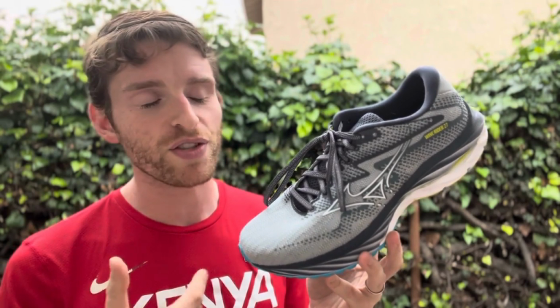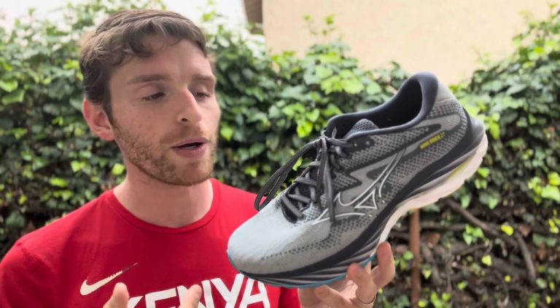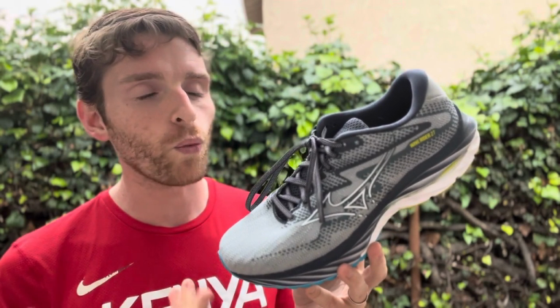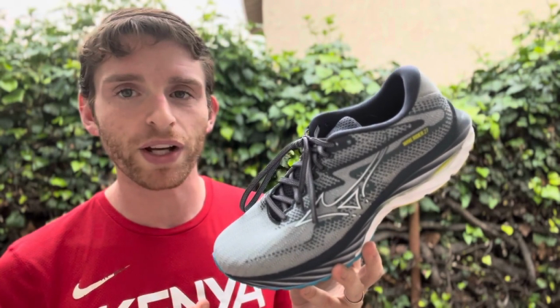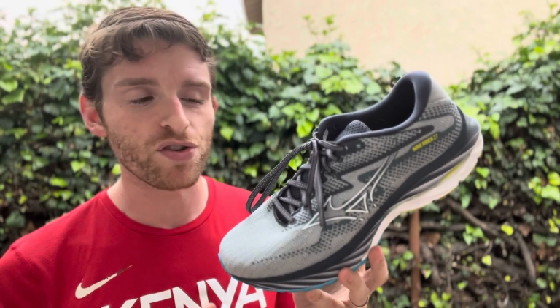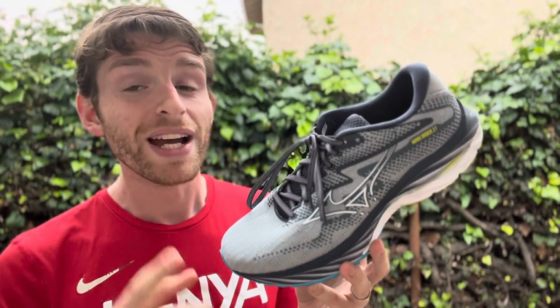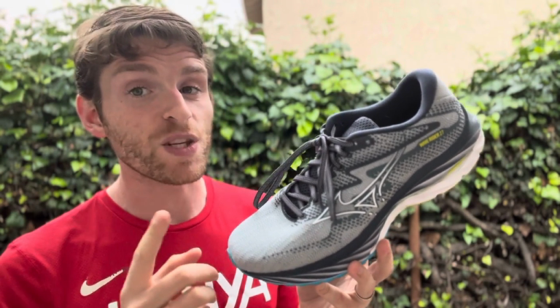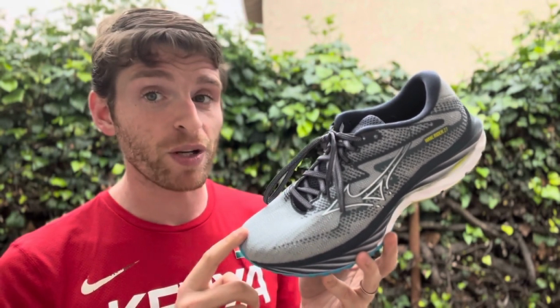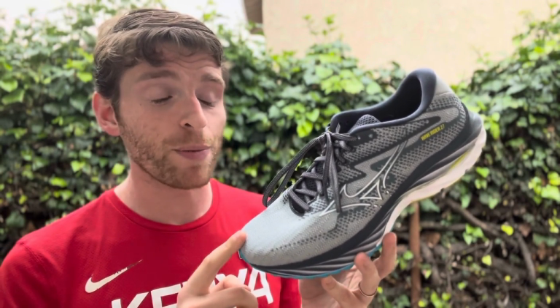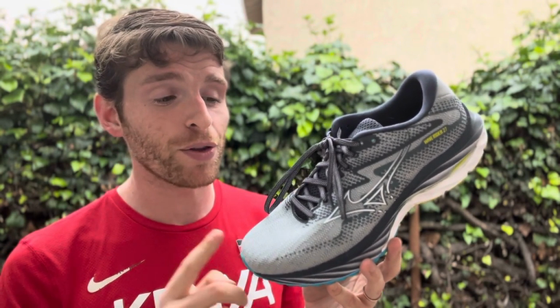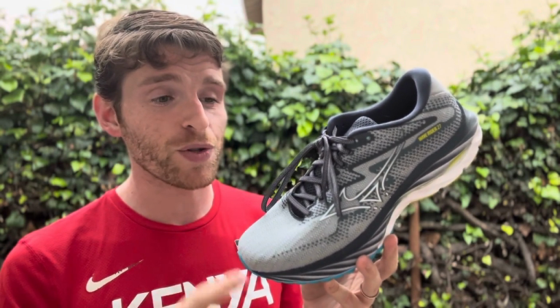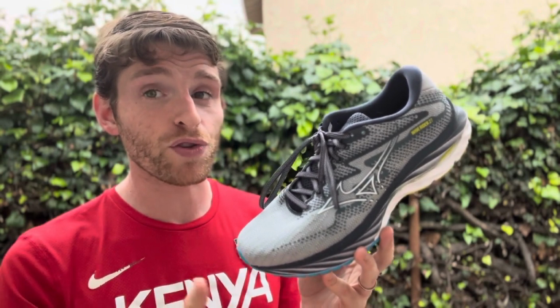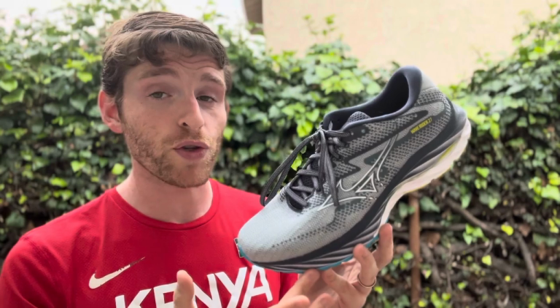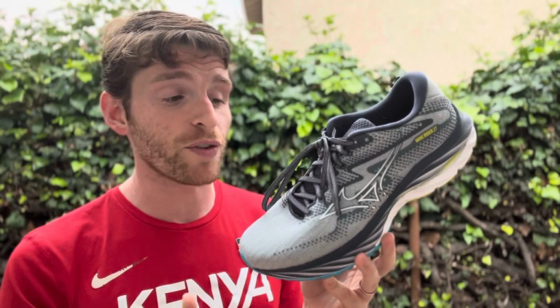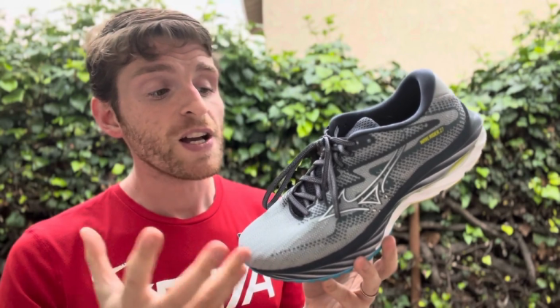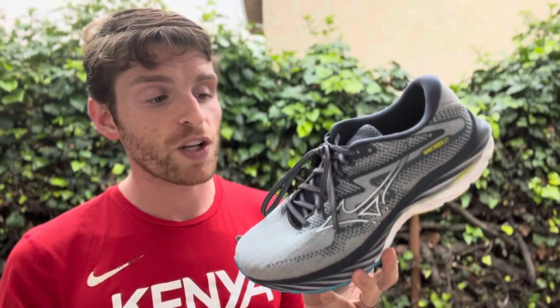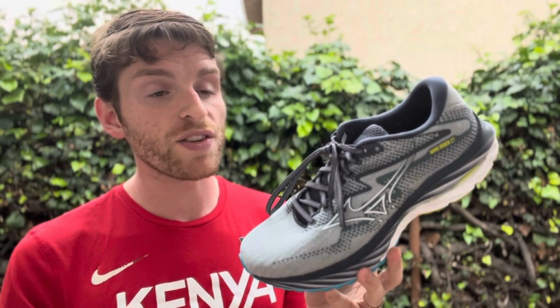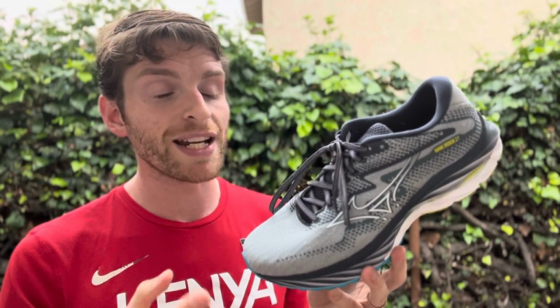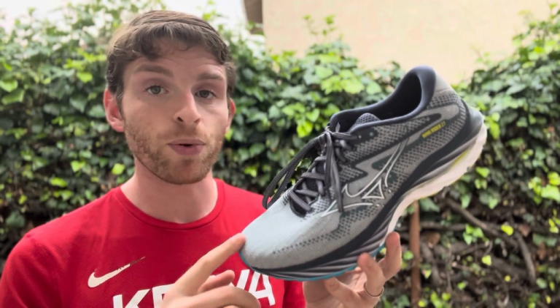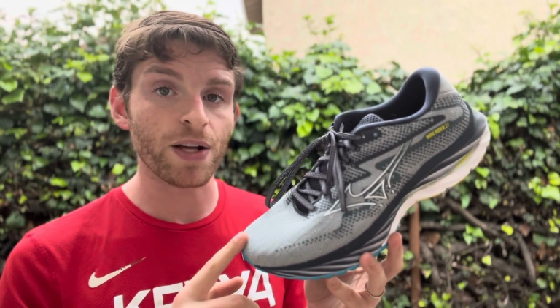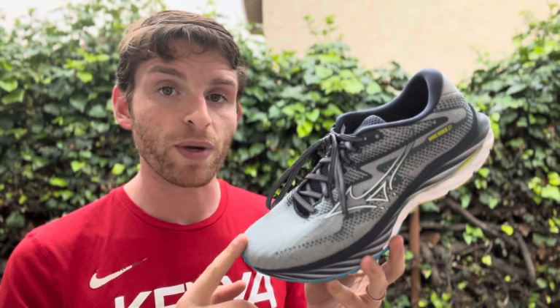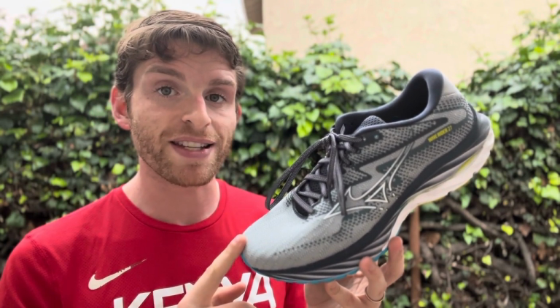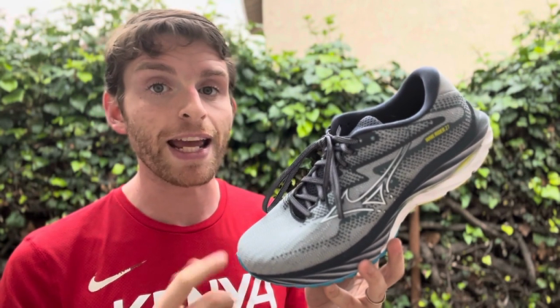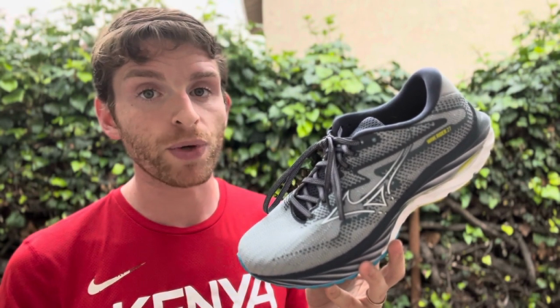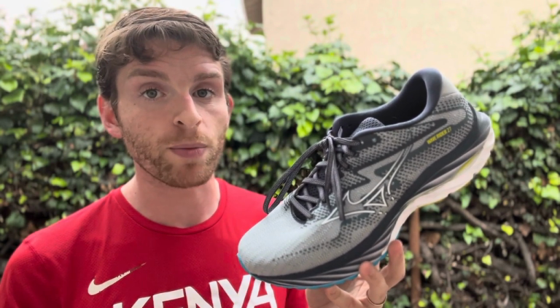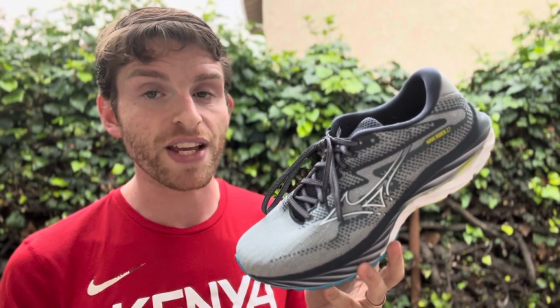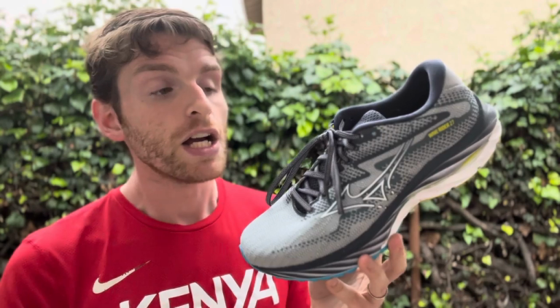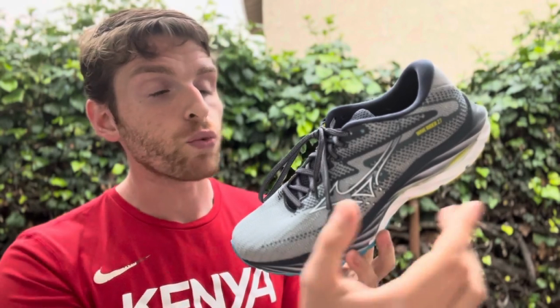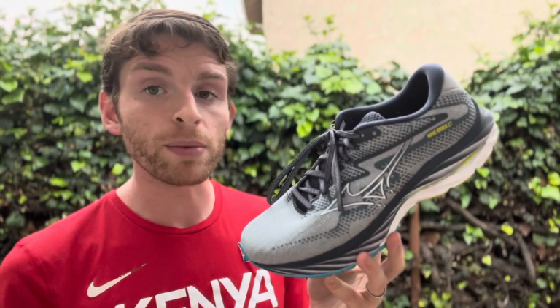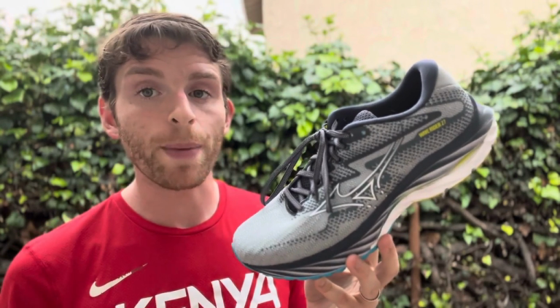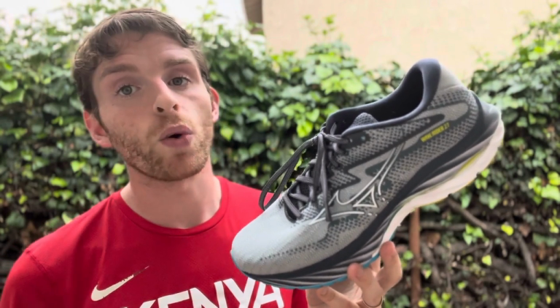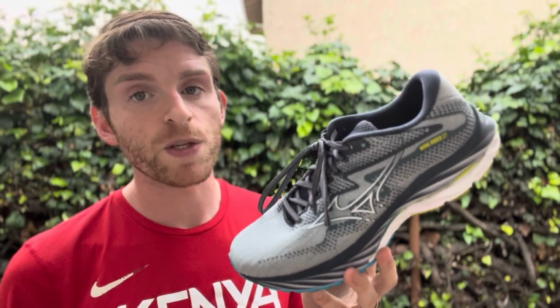So let's talk about what's going on with this shoe. It's supposed to be an upper update, although to be honest, the sole also feels different. Specs wise, coming in at 9.9 ounces for men's size 9, 8.3 ounces for women's size 8, and 12 millimeter drop as it always has been.